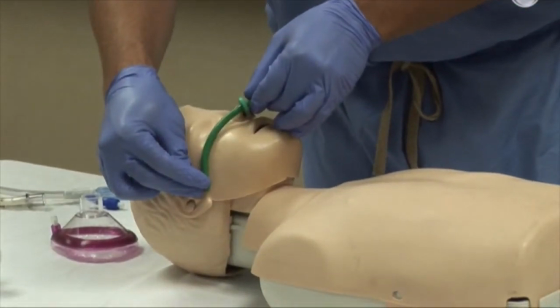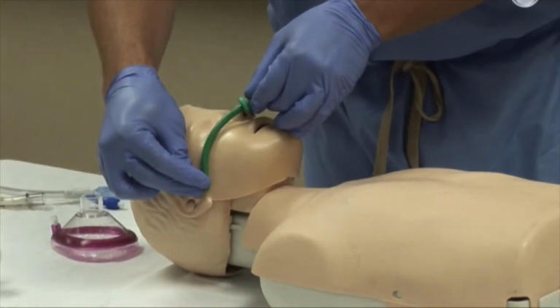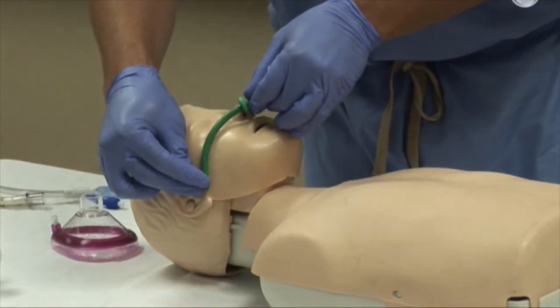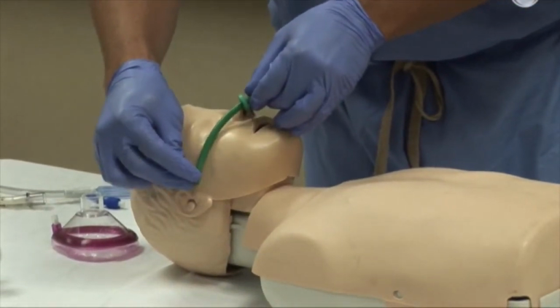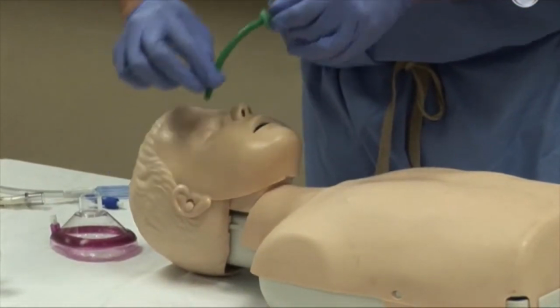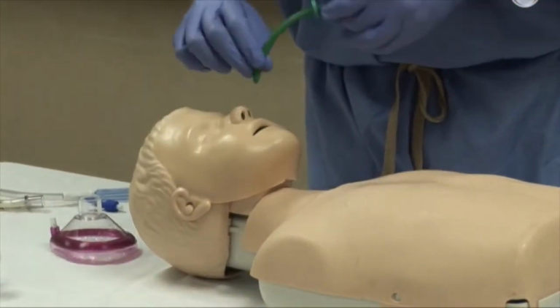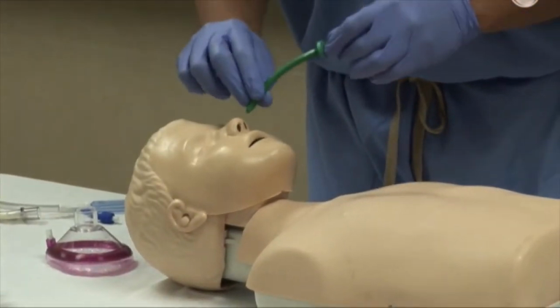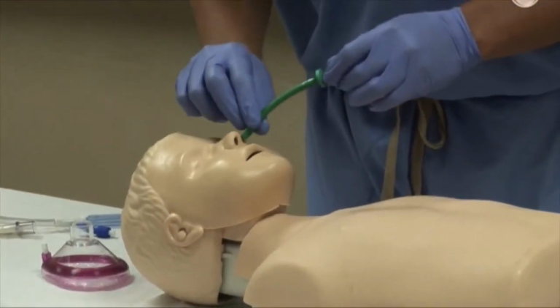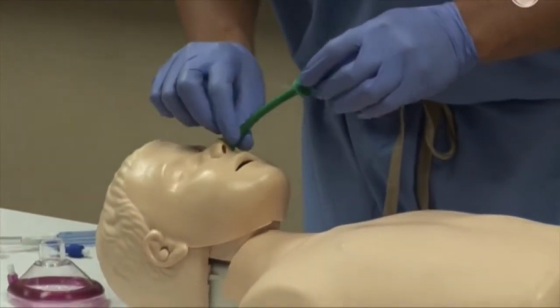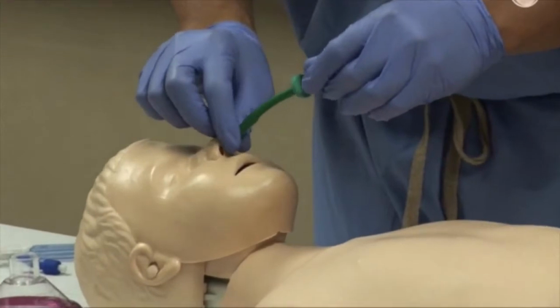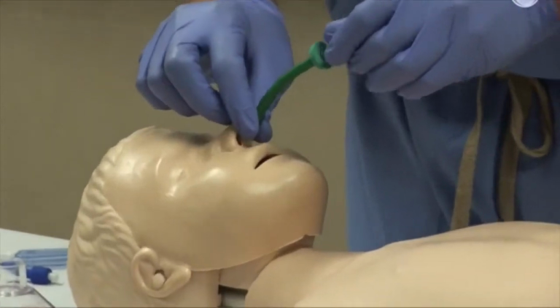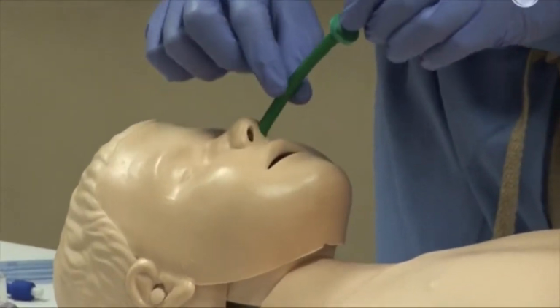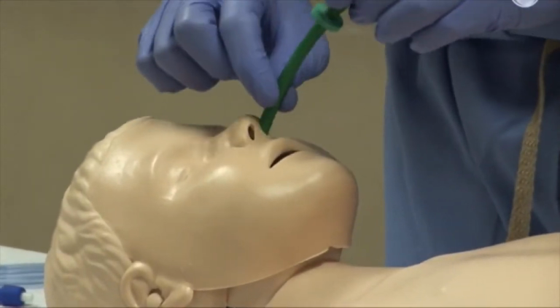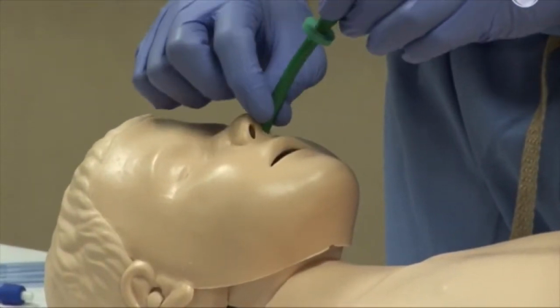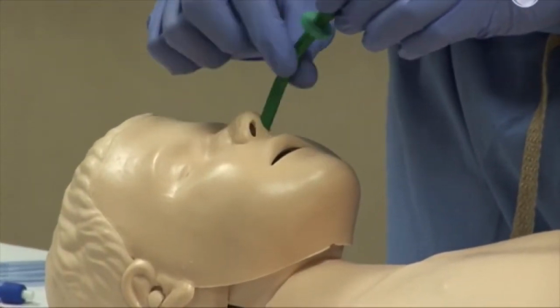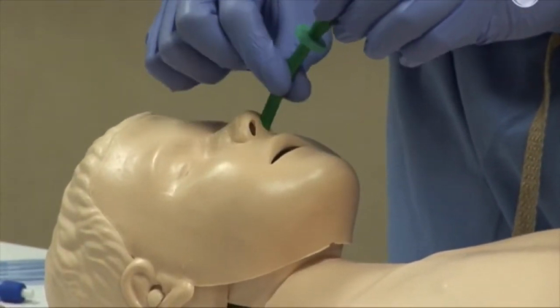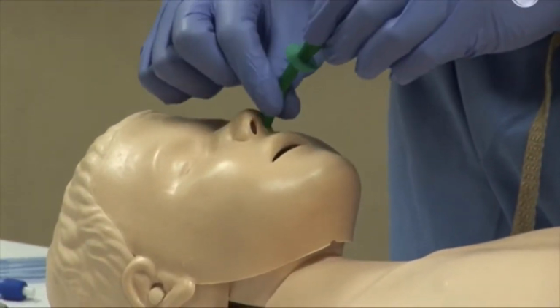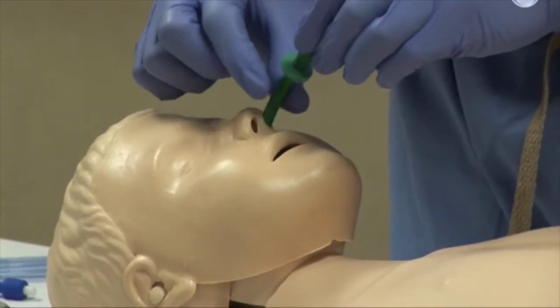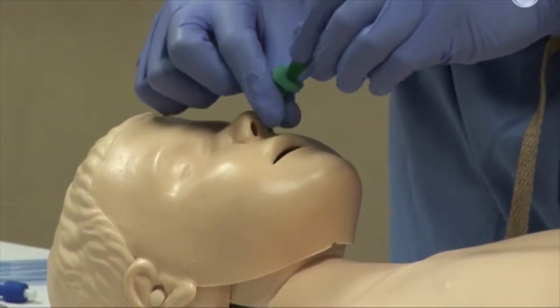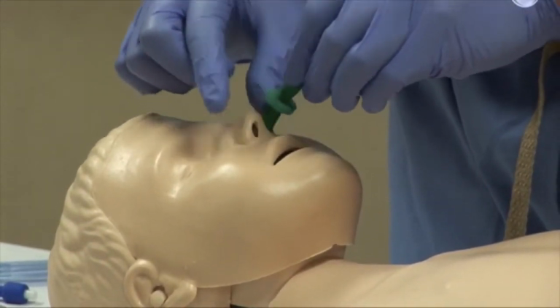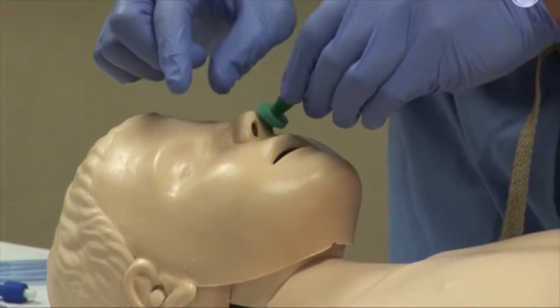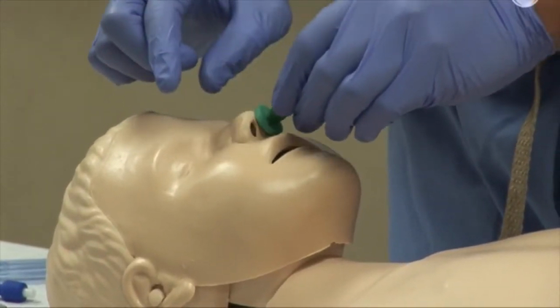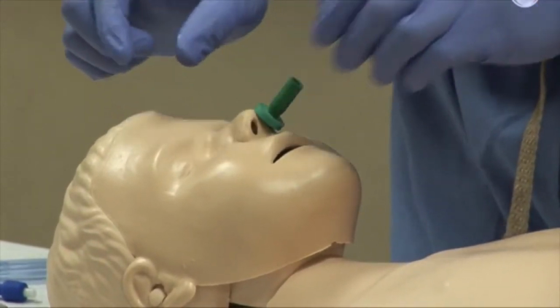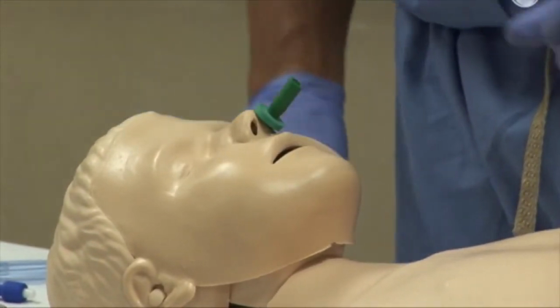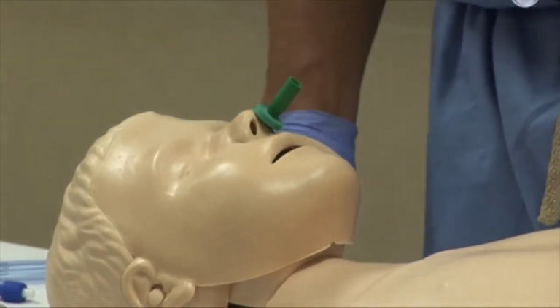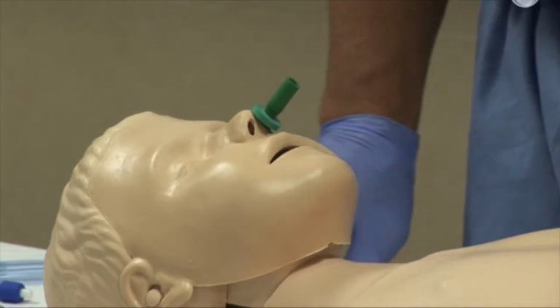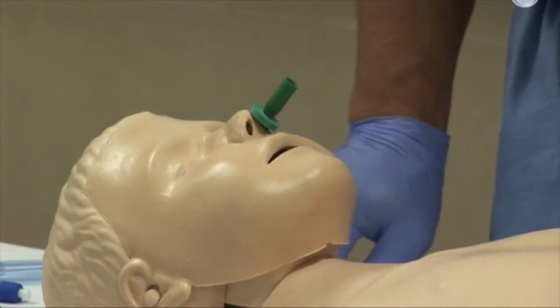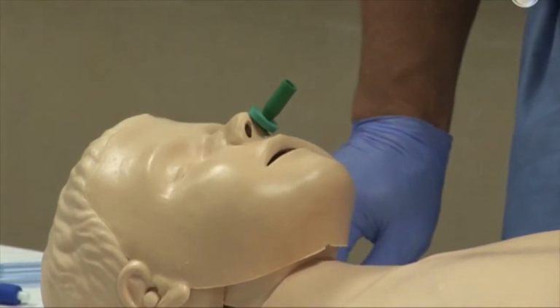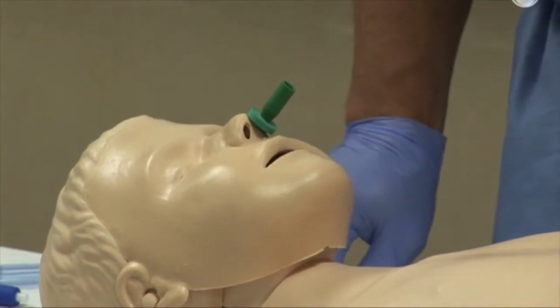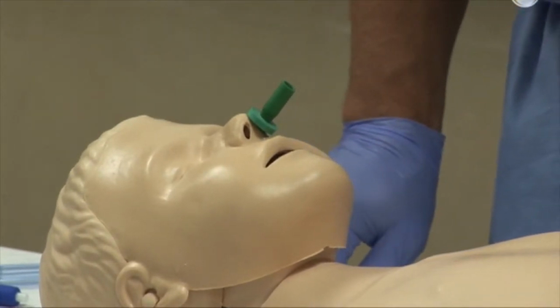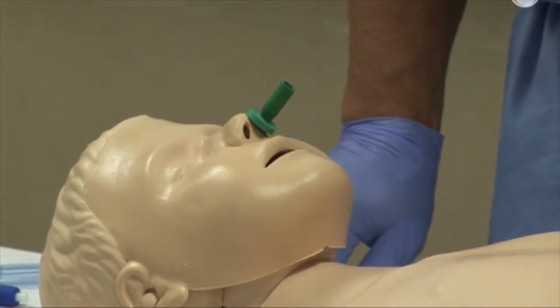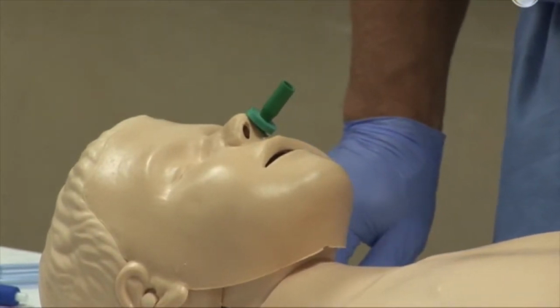To insert, place the tip perpendicular with the maxillary bone using gentle pressure in a spiral motion until the device is in place beyond the nasopharyngeal, providing a patent airway.